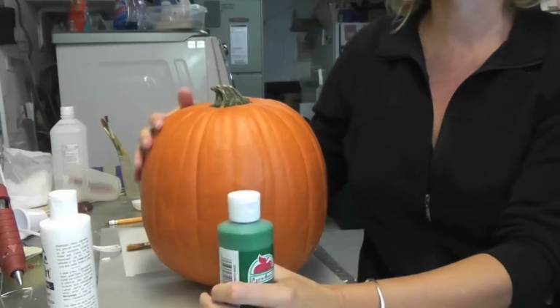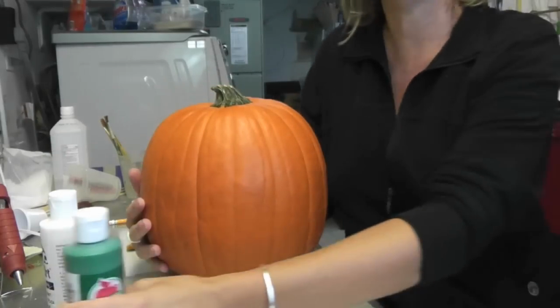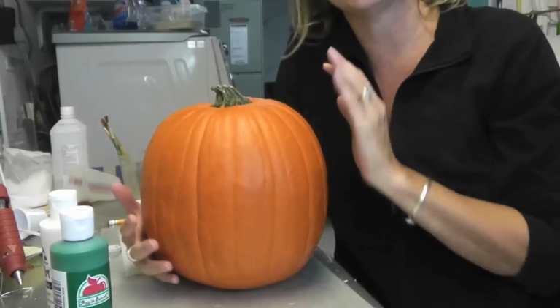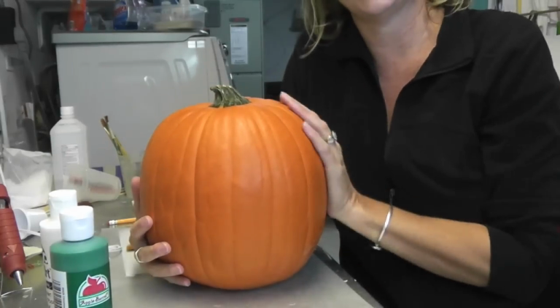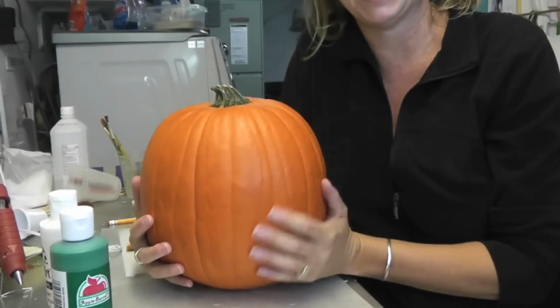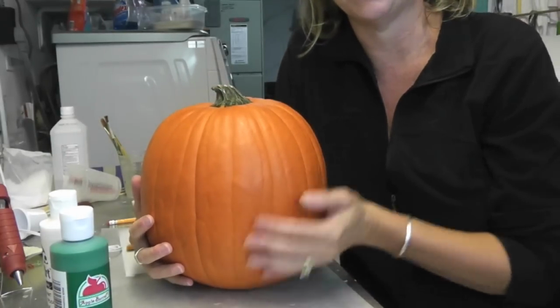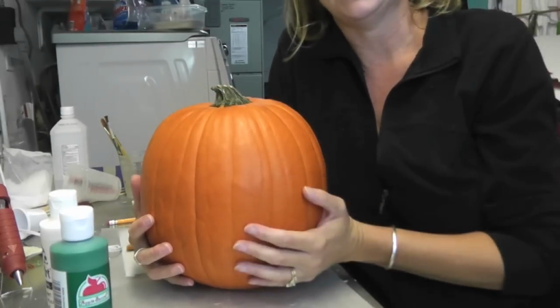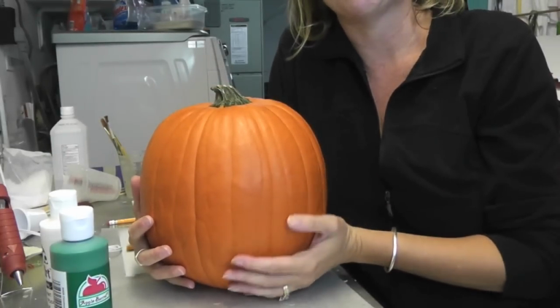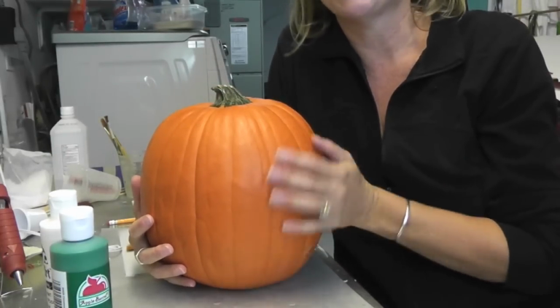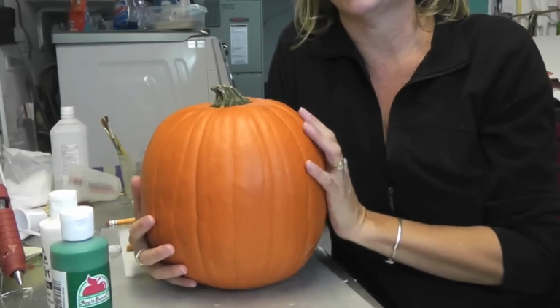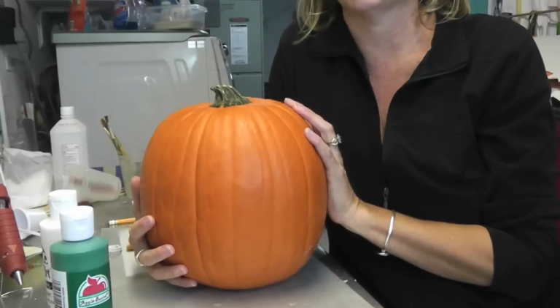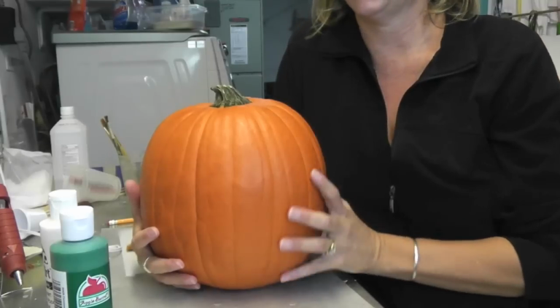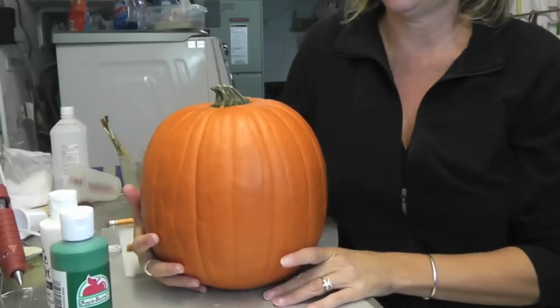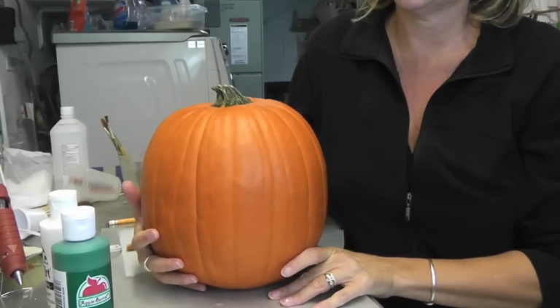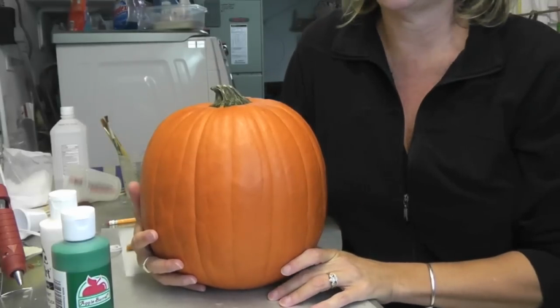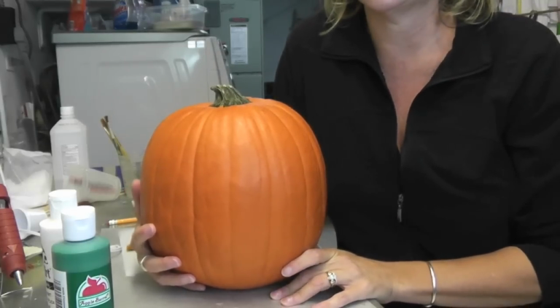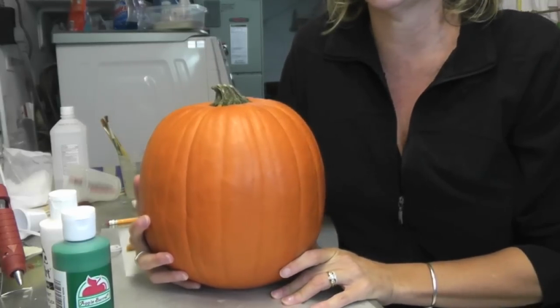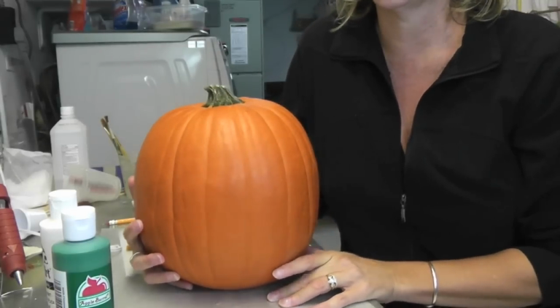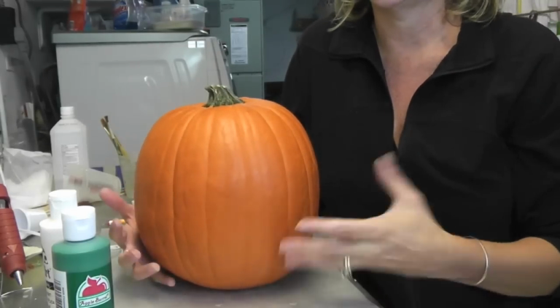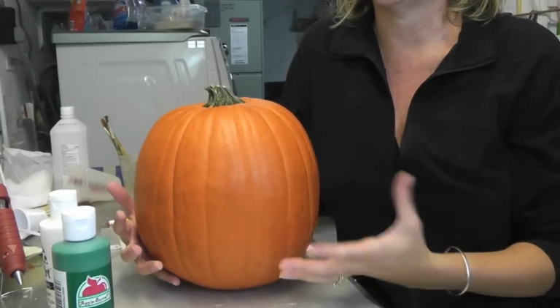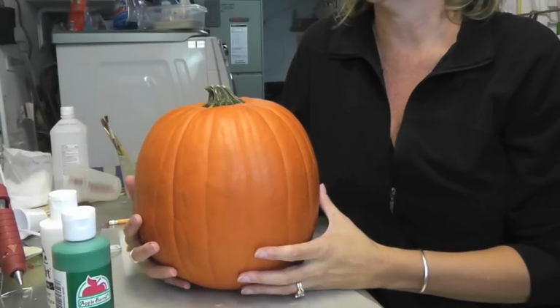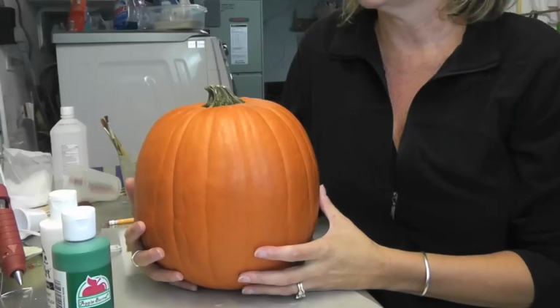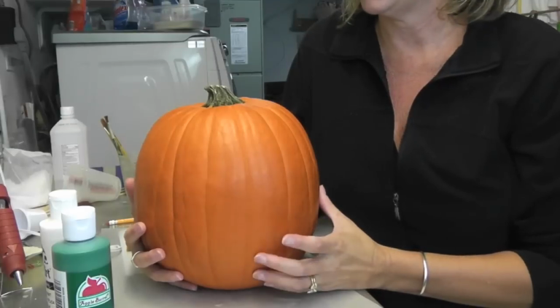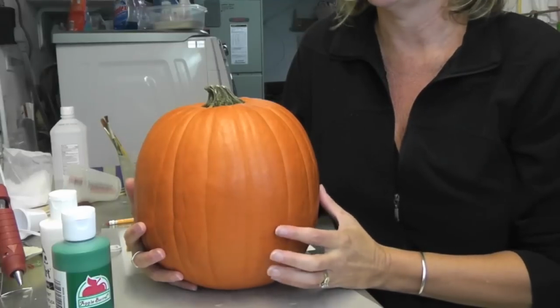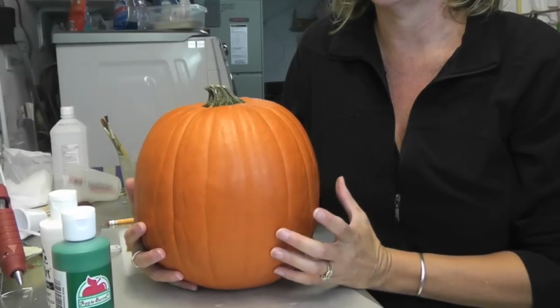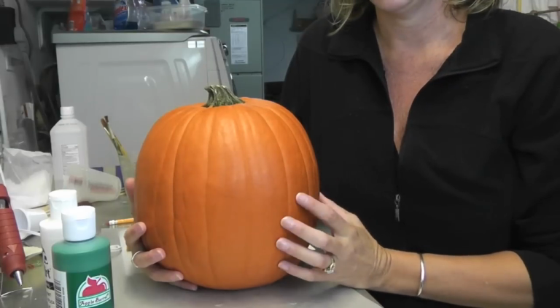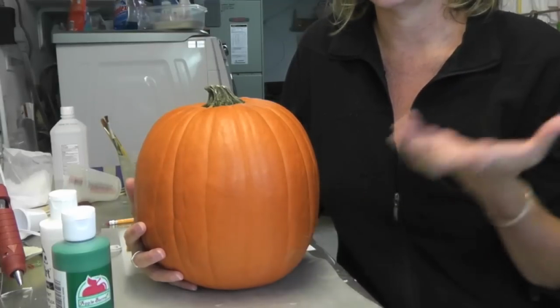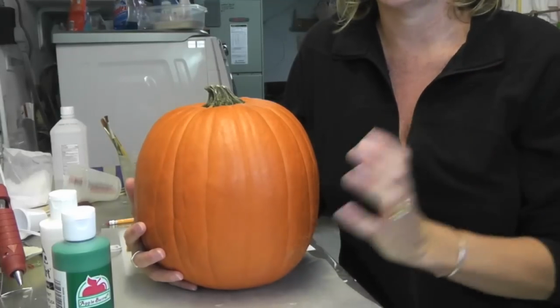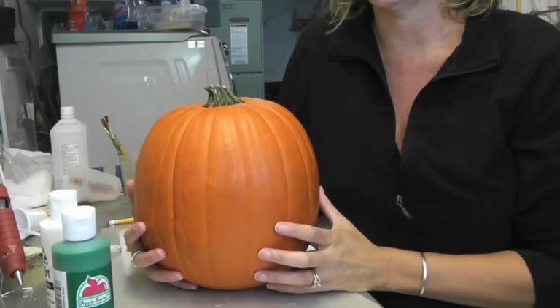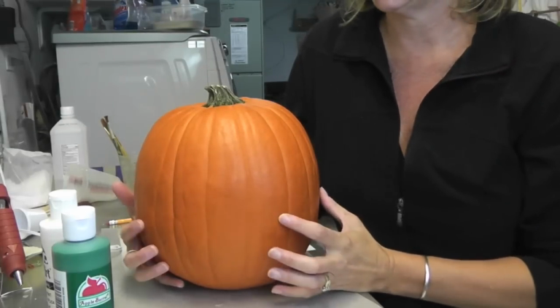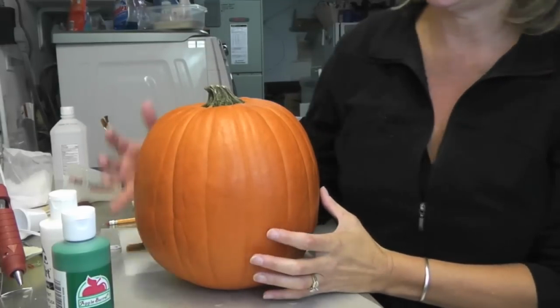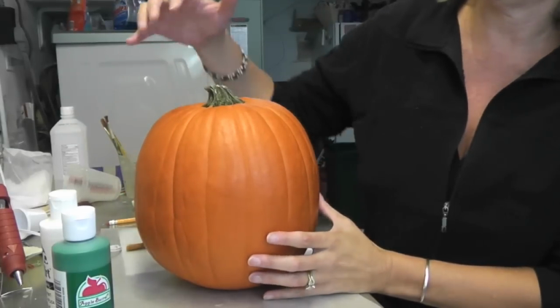To turn him into Frankenstein we're going to have to paint him. I'm not very good at carving, so most of the stuff you're going to see from me is painting, because I grew up not carving pumpkins — we always painted our pumpkins — so I'm not the best person to show you how to carve a pumpkin.